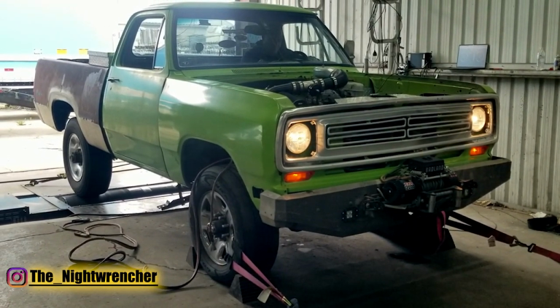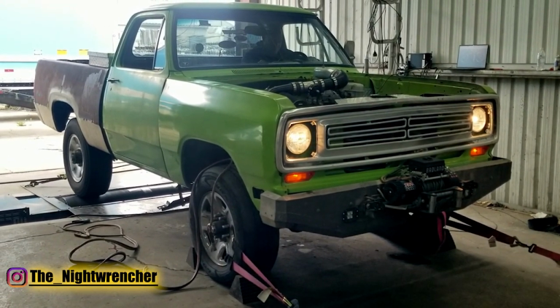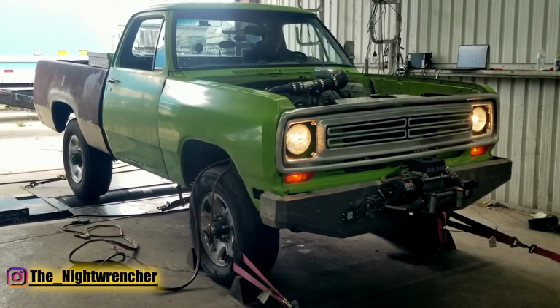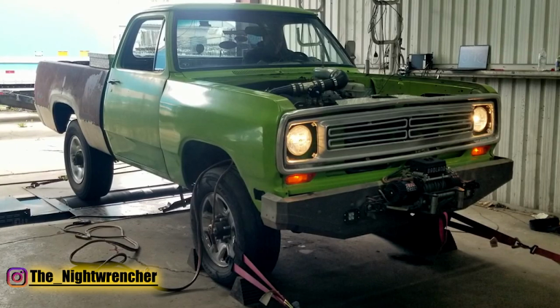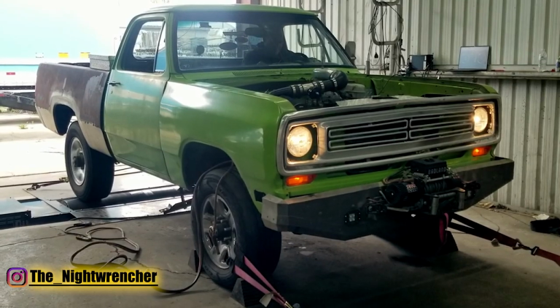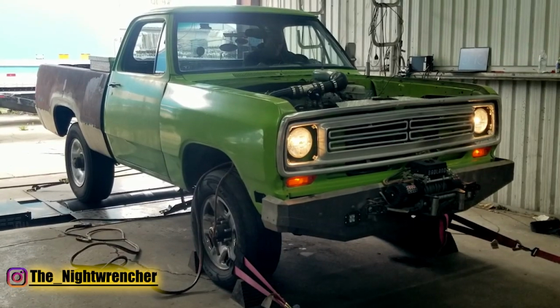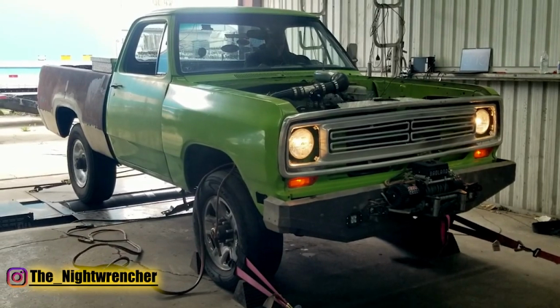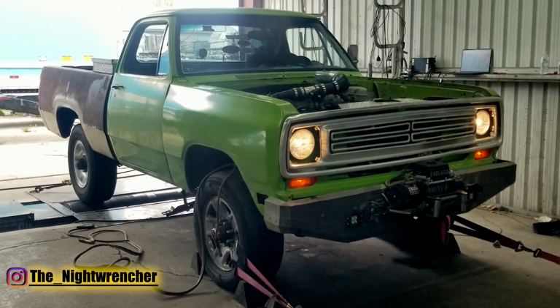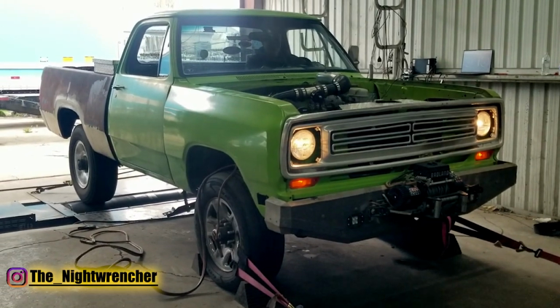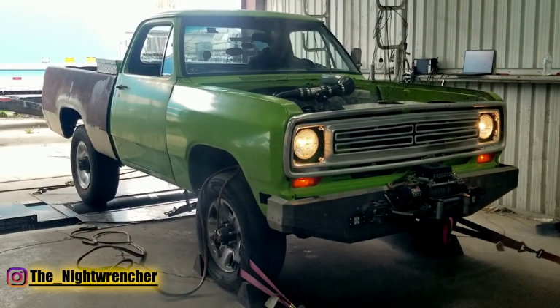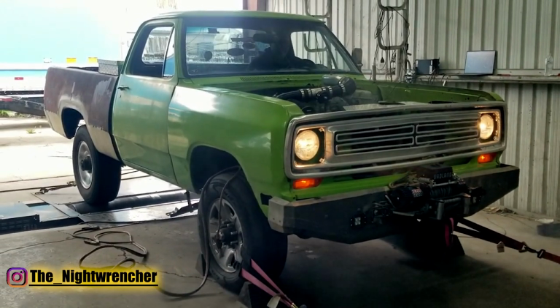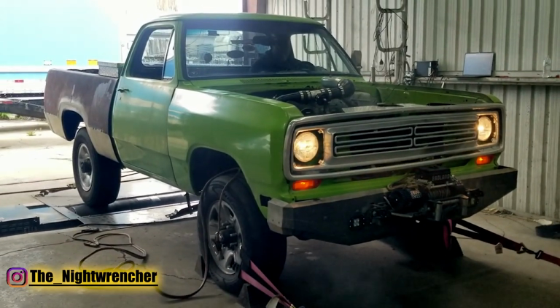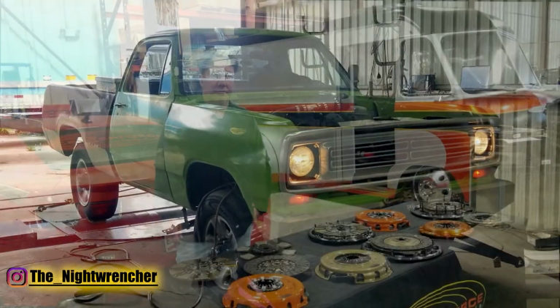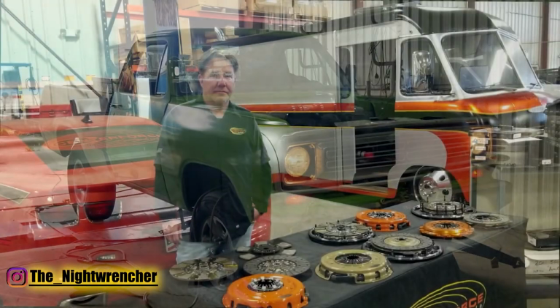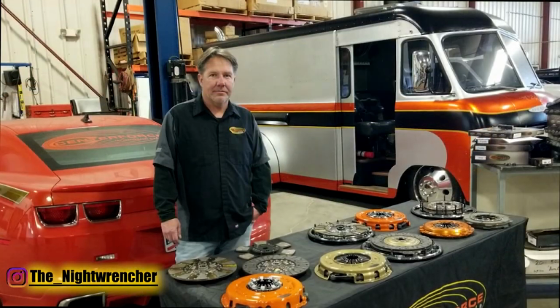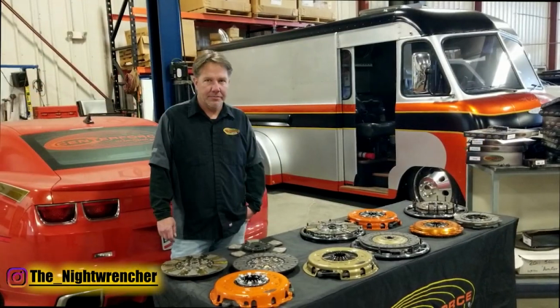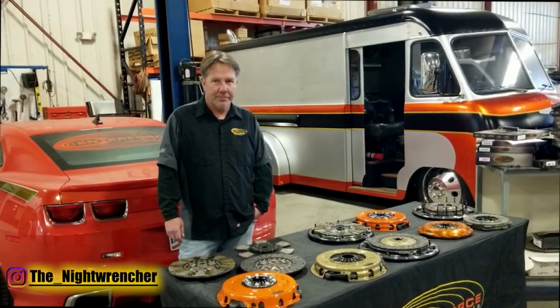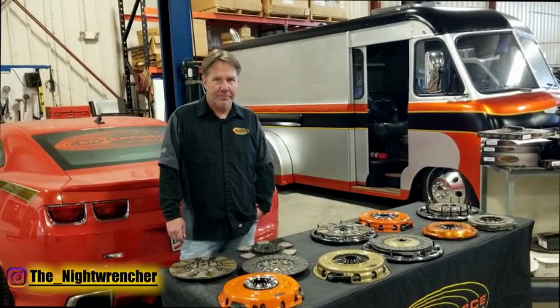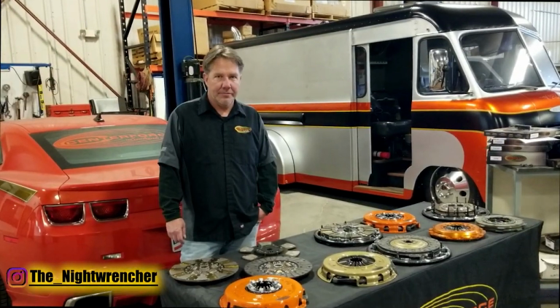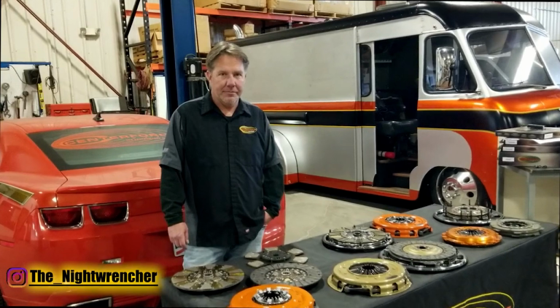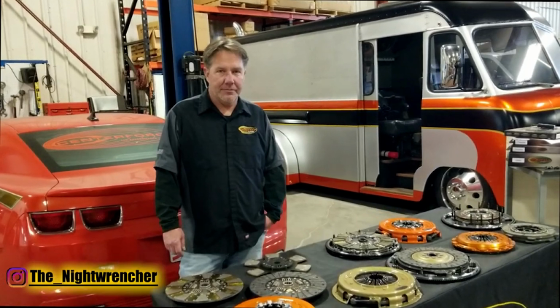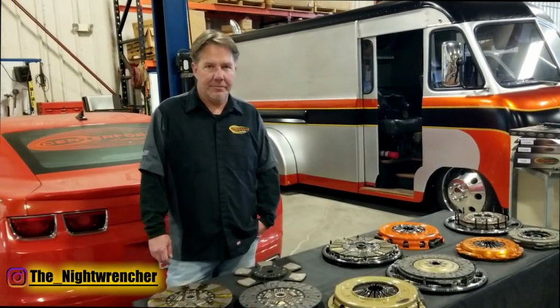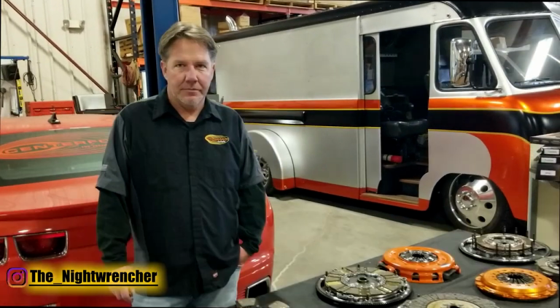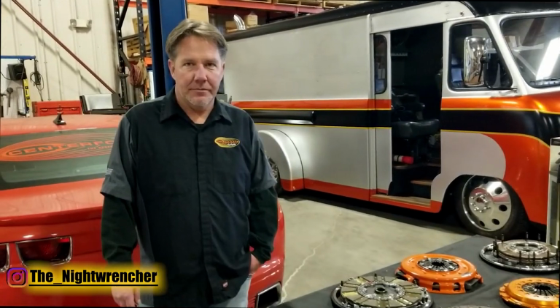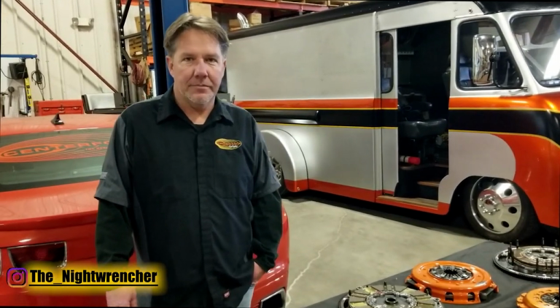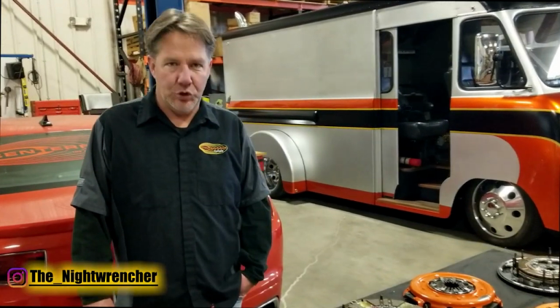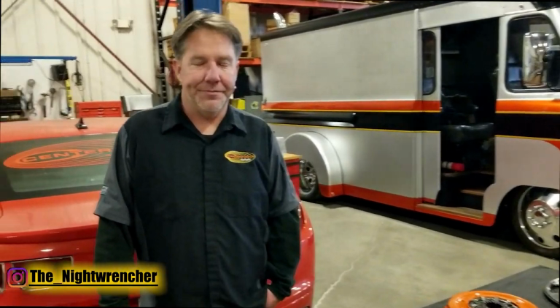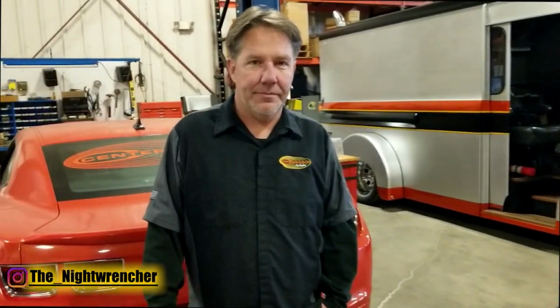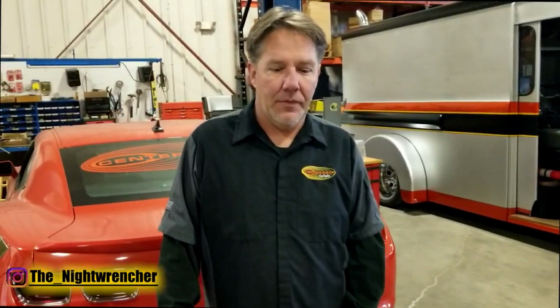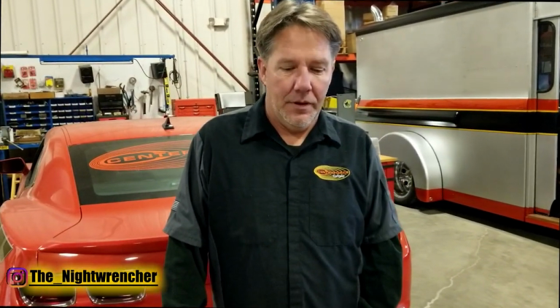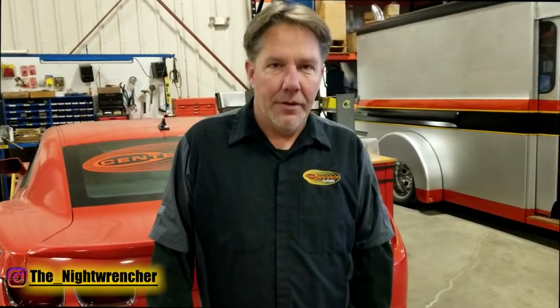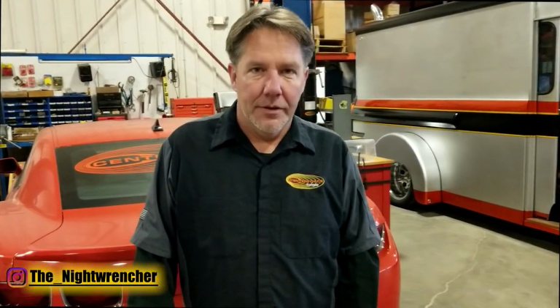And while I was here, I figured everybody wants to know the difference between all the different clutches. So let's have Trent go over very quickly the differences of the different clutches that they offer.